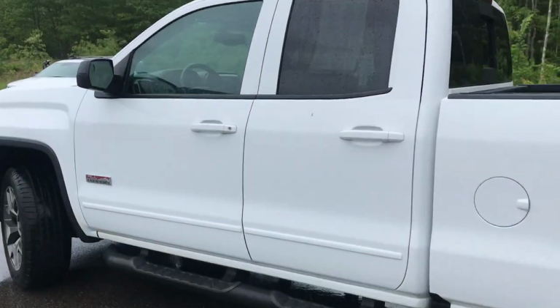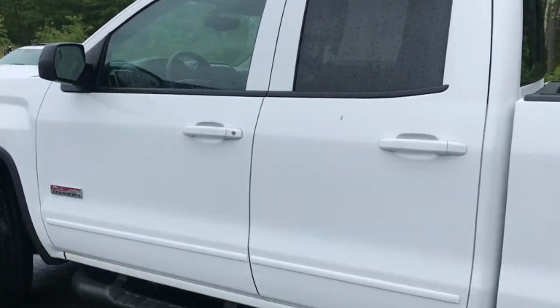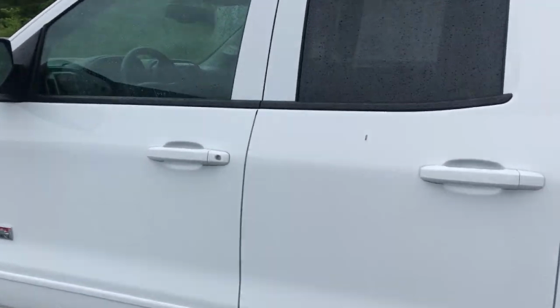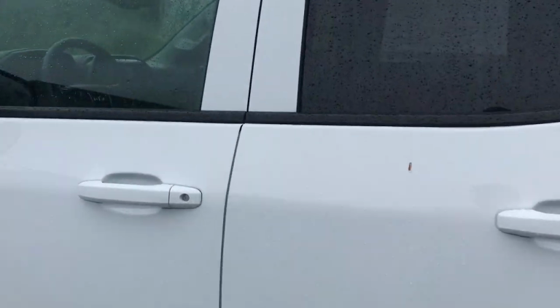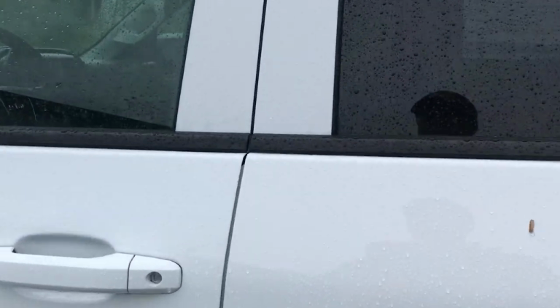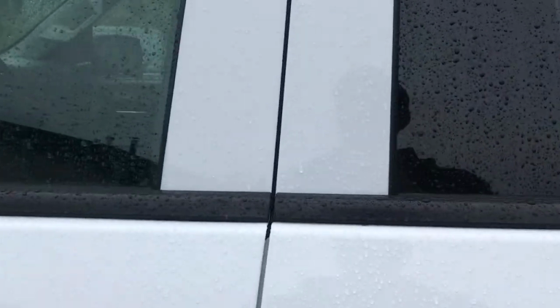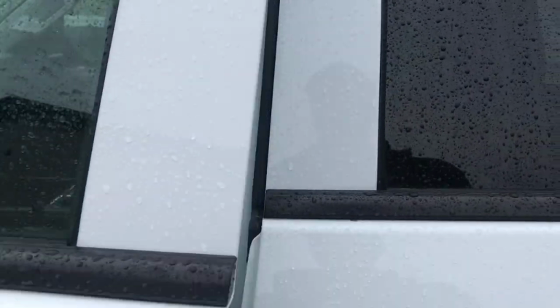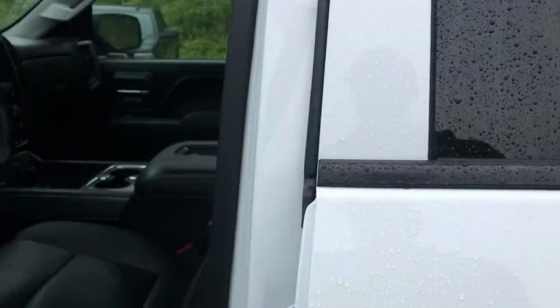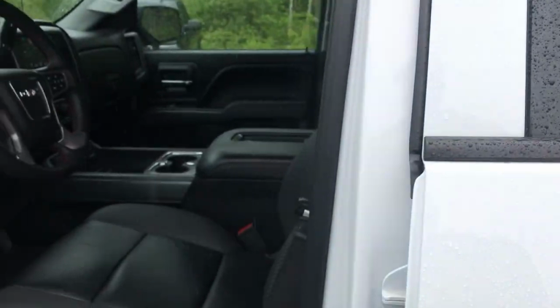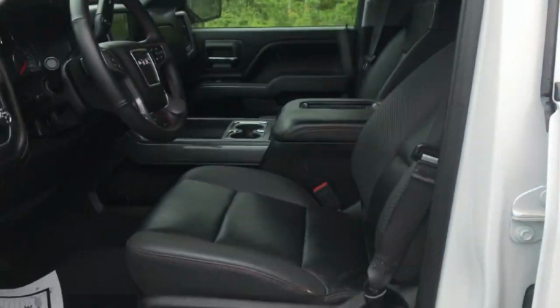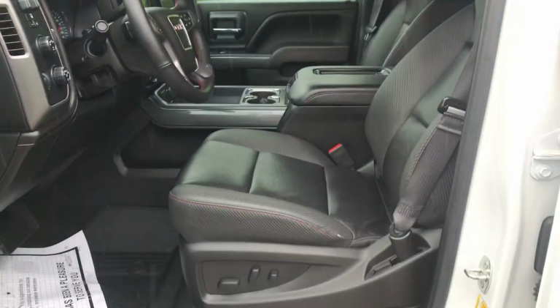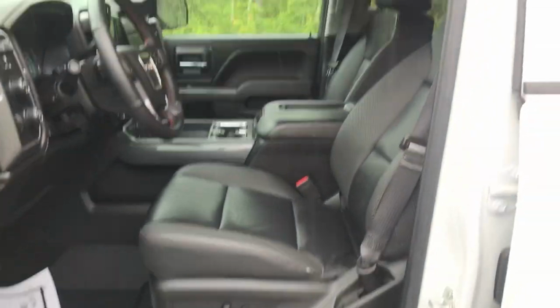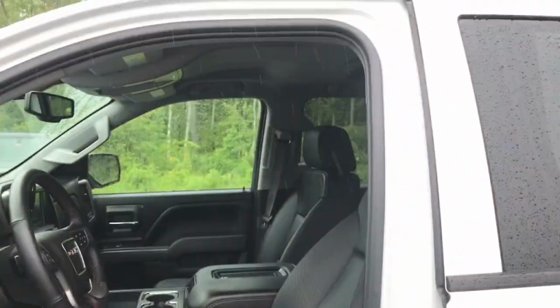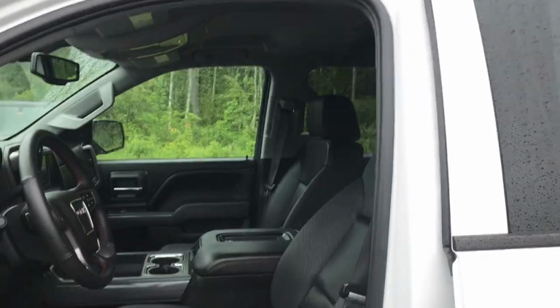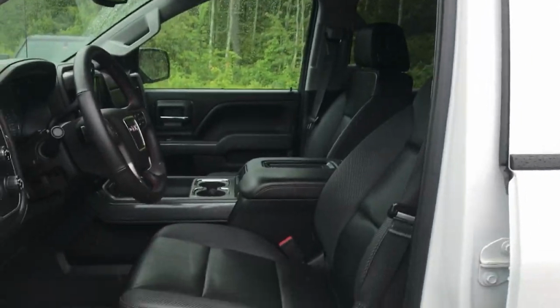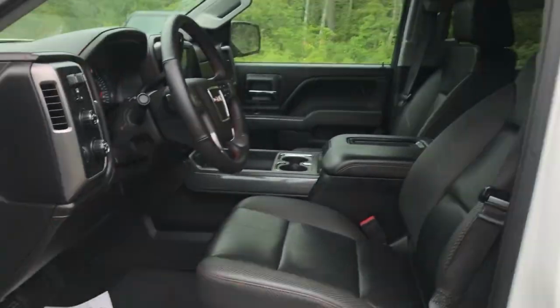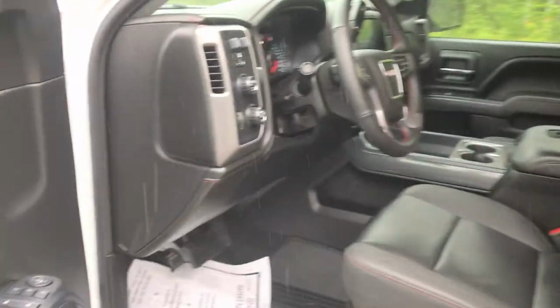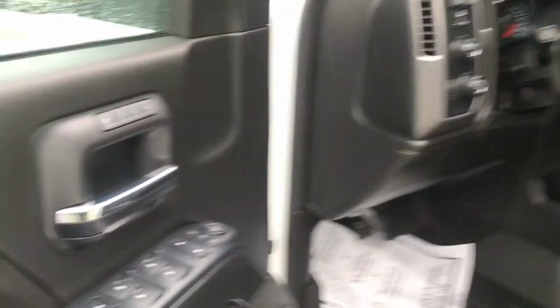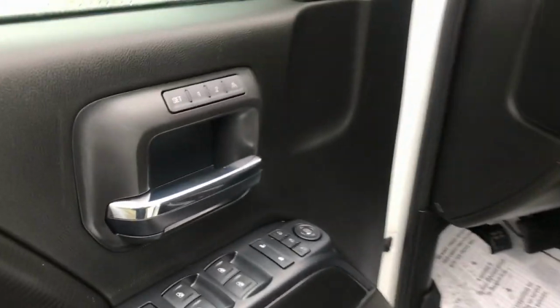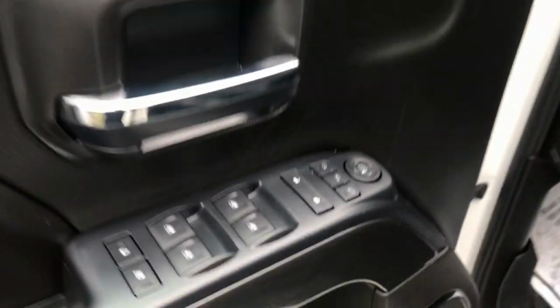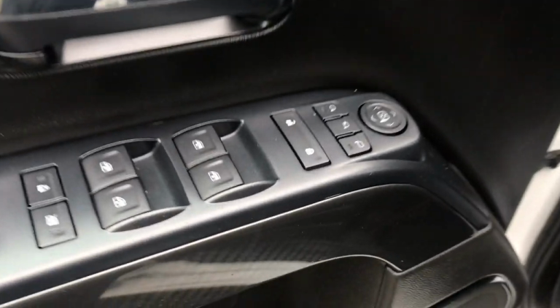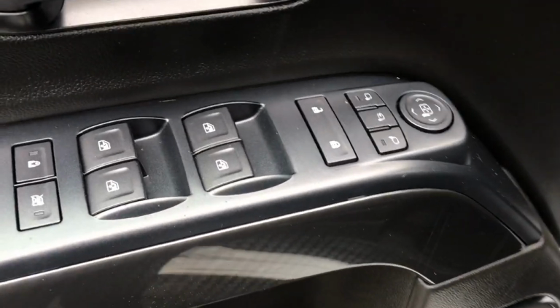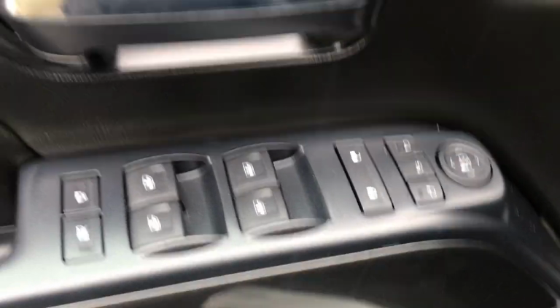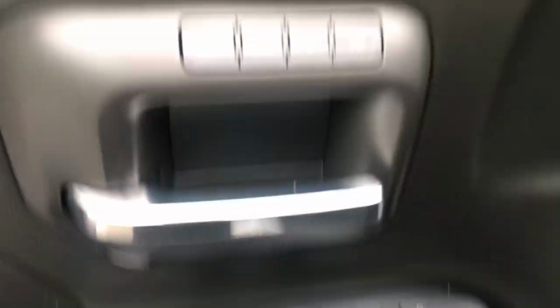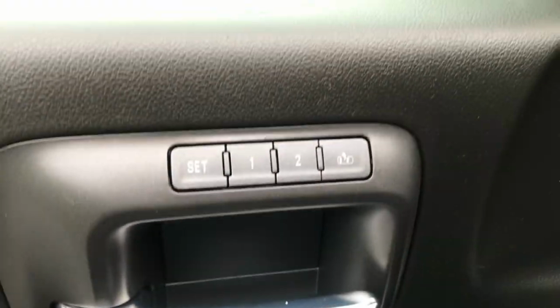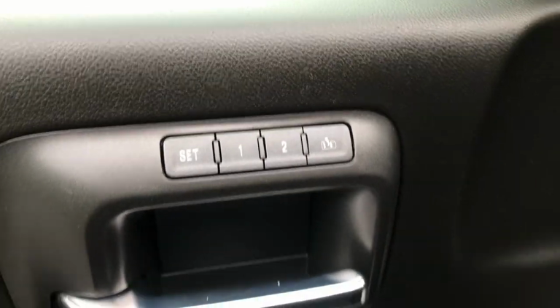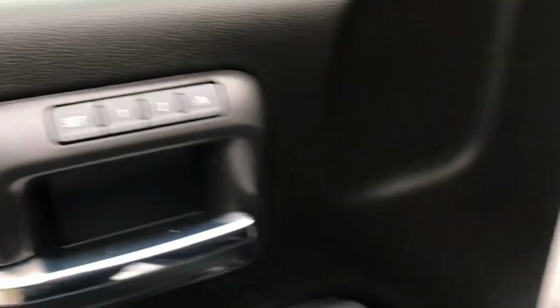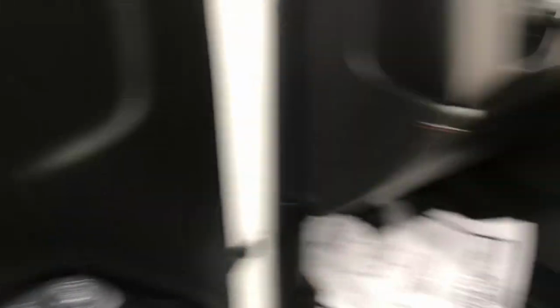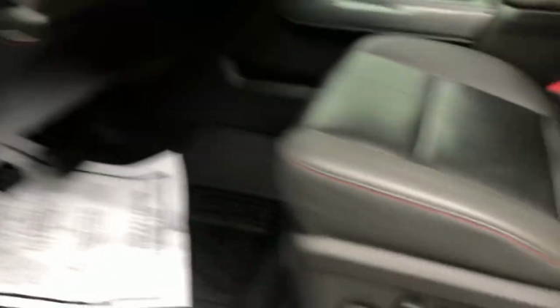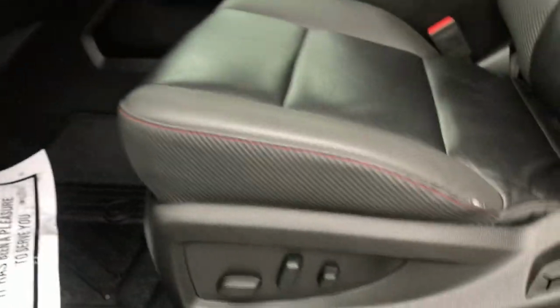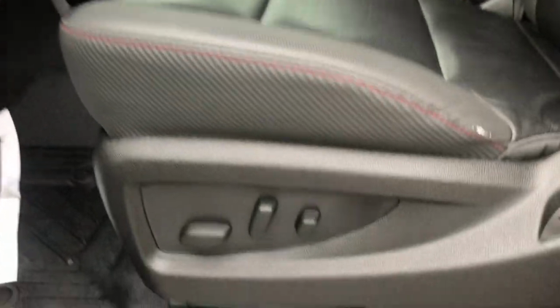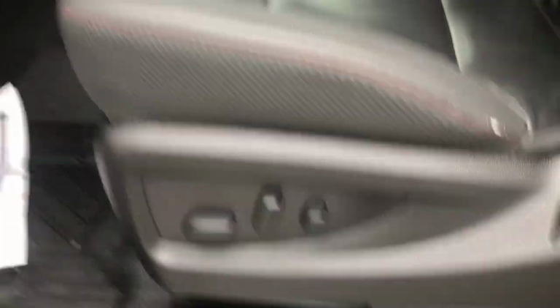Take a look at the interior here. You can see you've got your jet black leather interior, driver door panel here, power windows, mirrors, and locks. You also got your memory settings for your power driver seat controls.